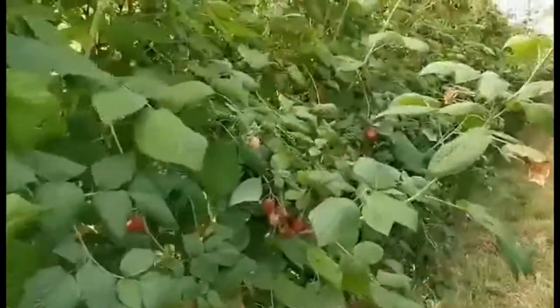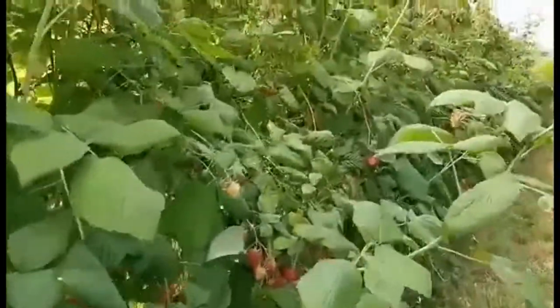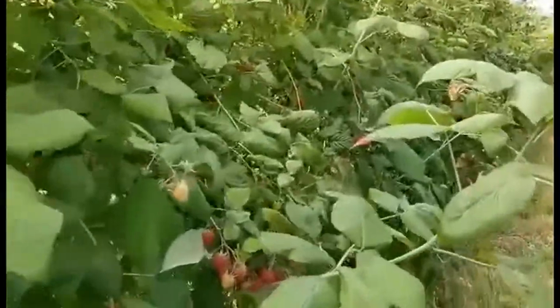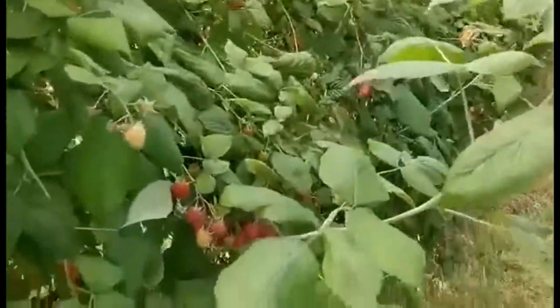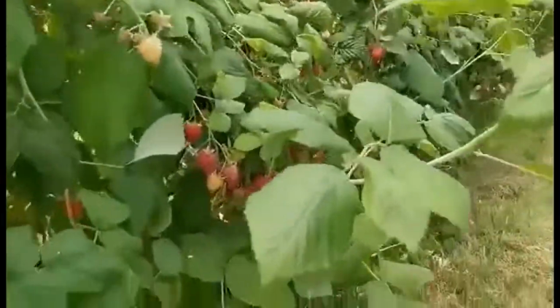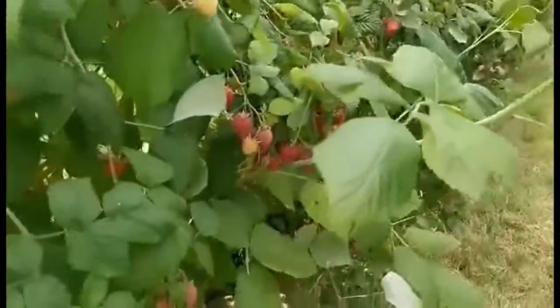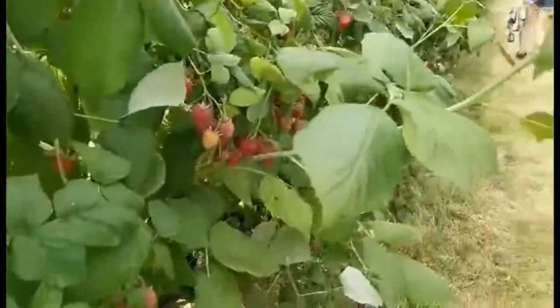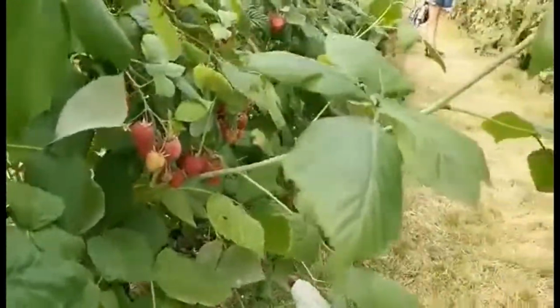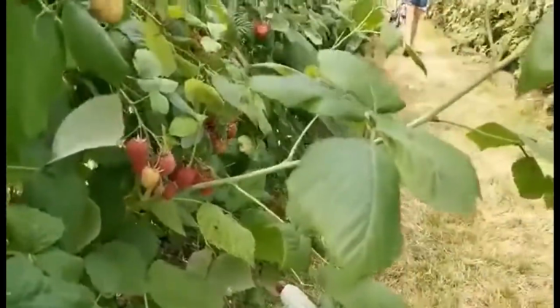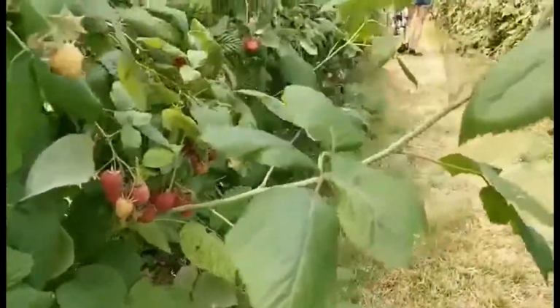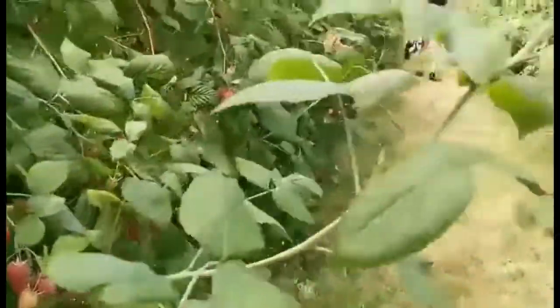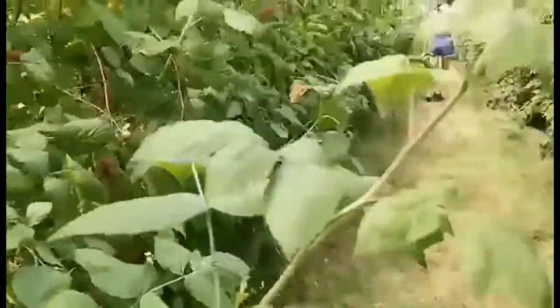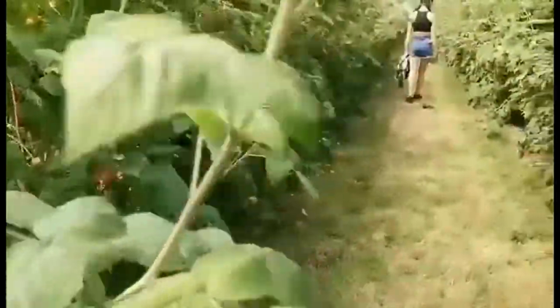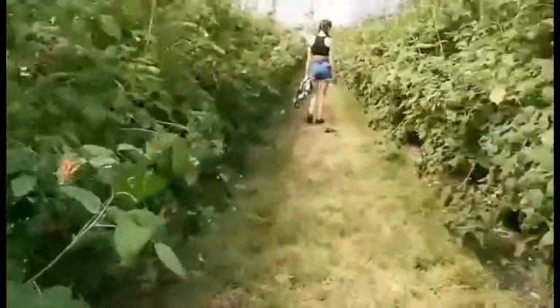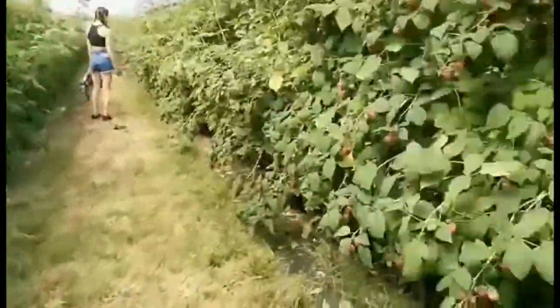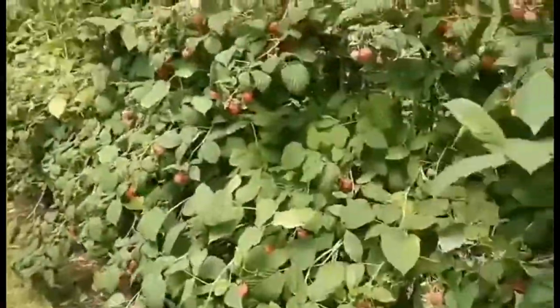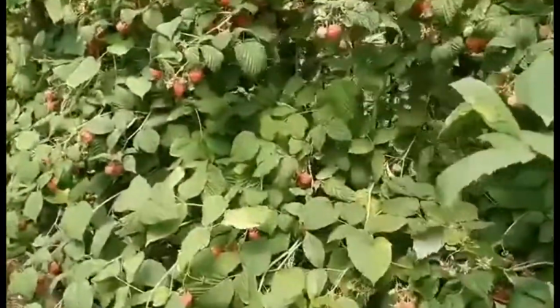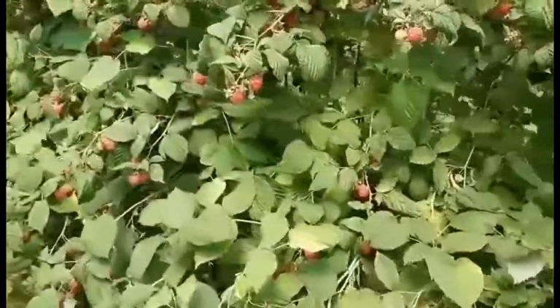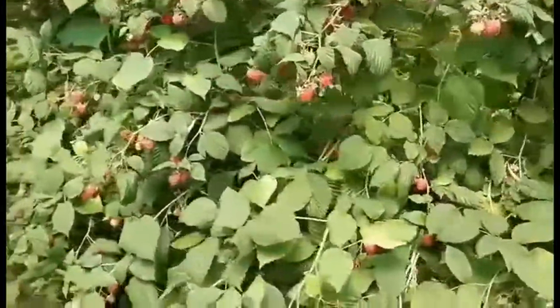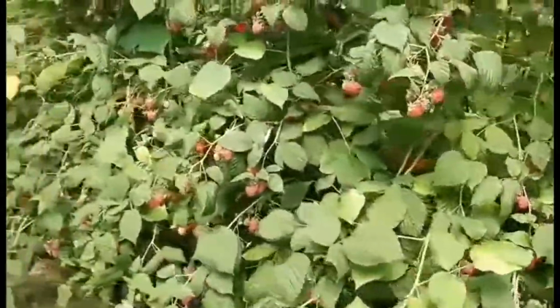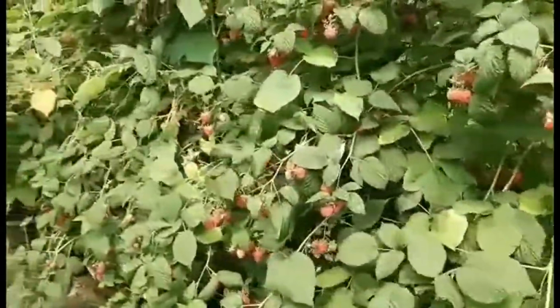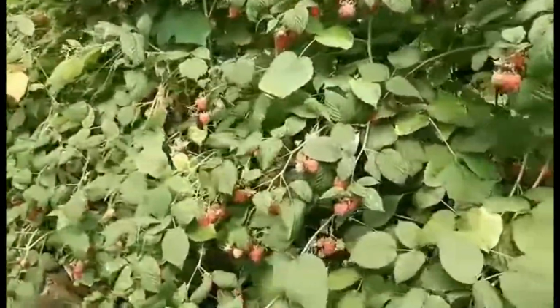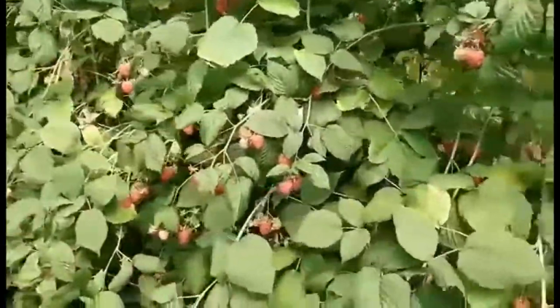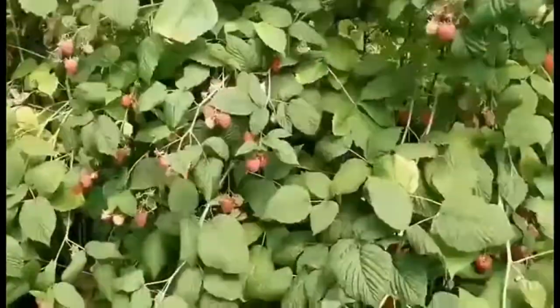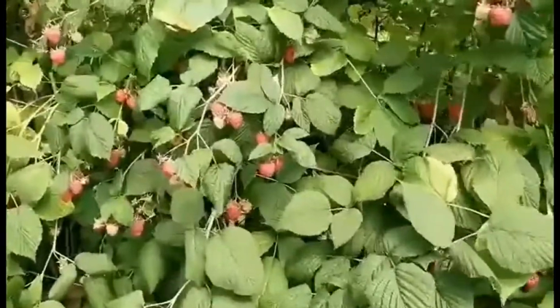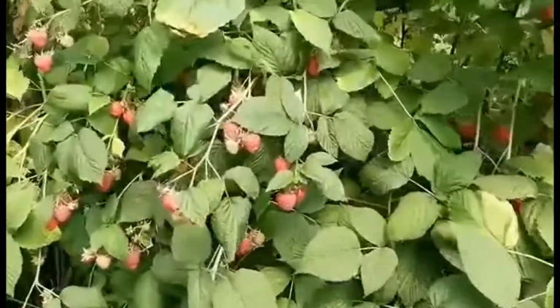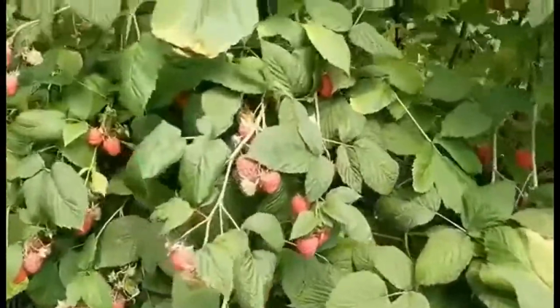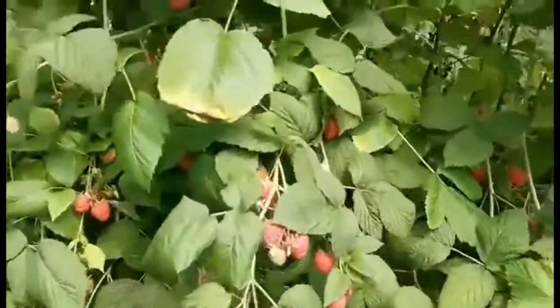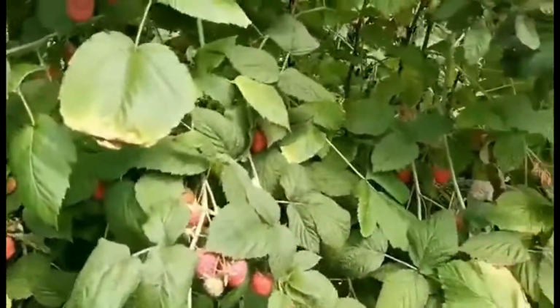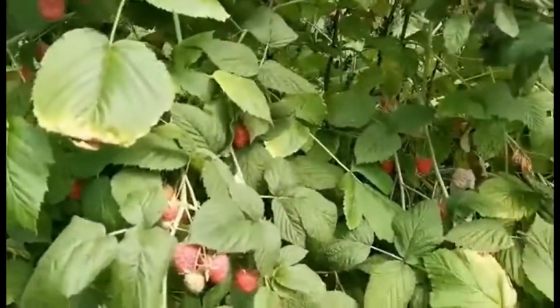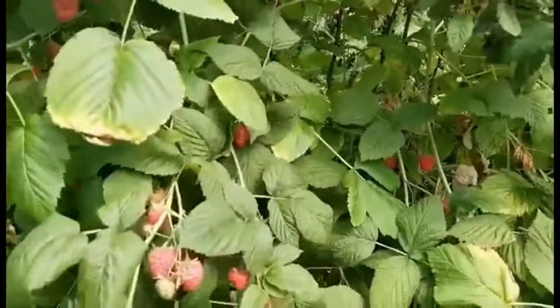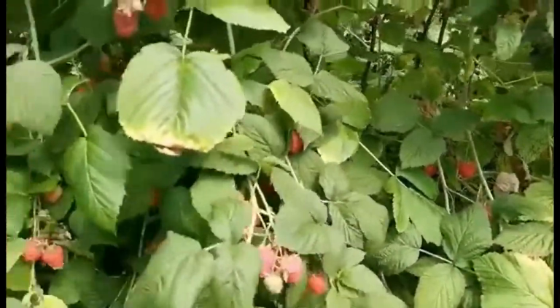Hi, welcome to Victoria's Garden. Climate change affects plants in various ways. High temperature, drought, limited water and flooding — these are some of the examples of climate change.